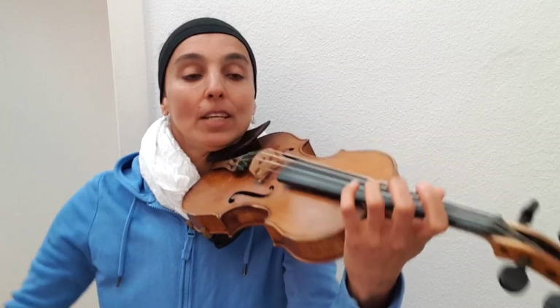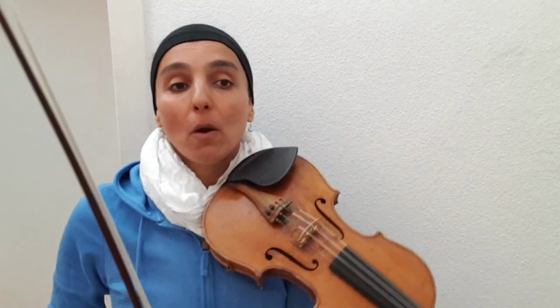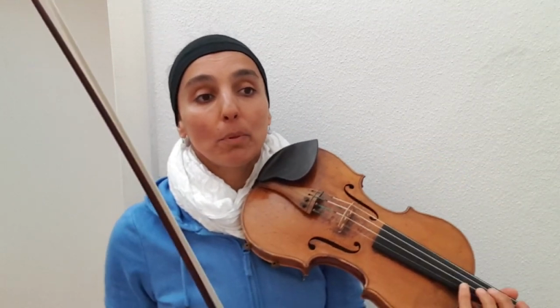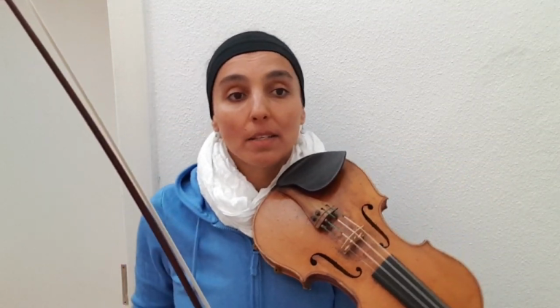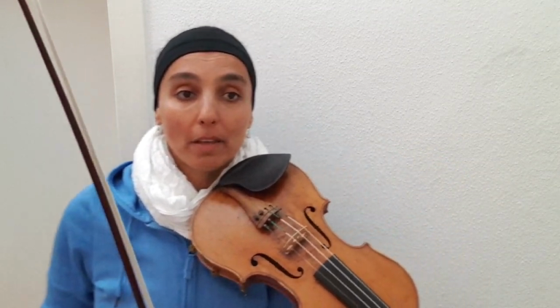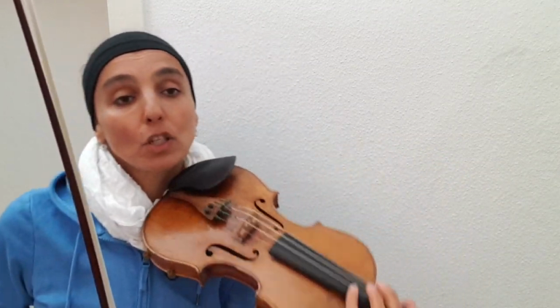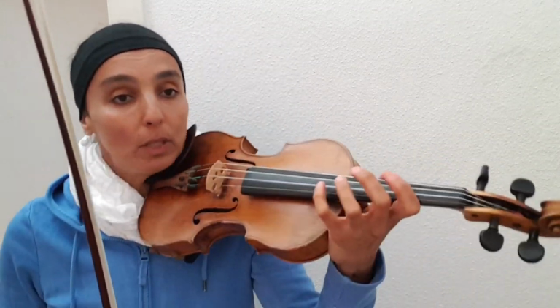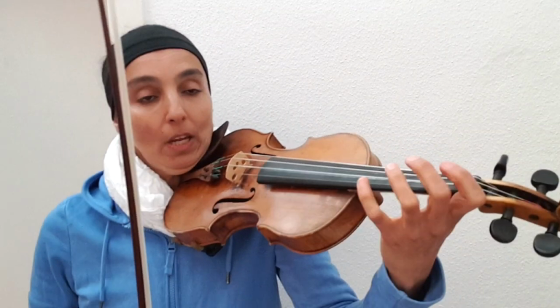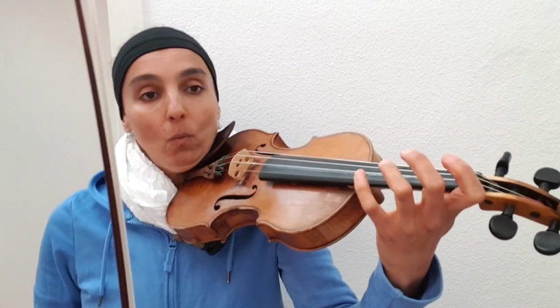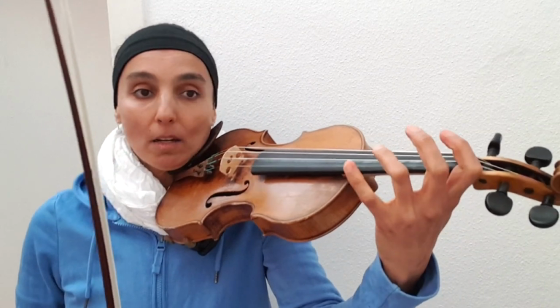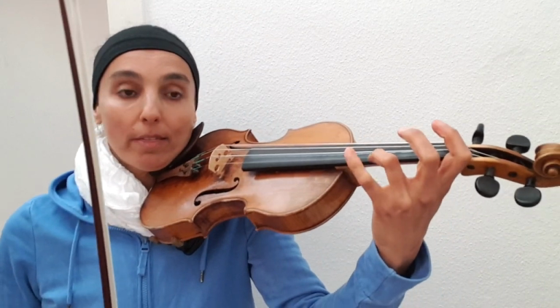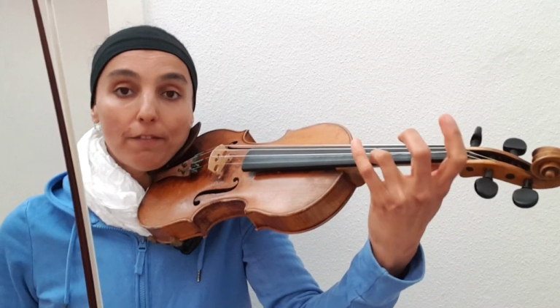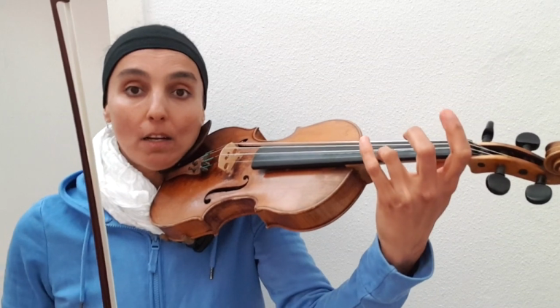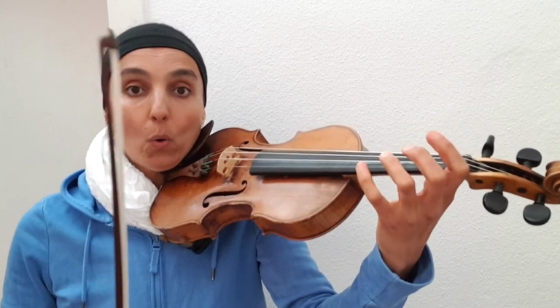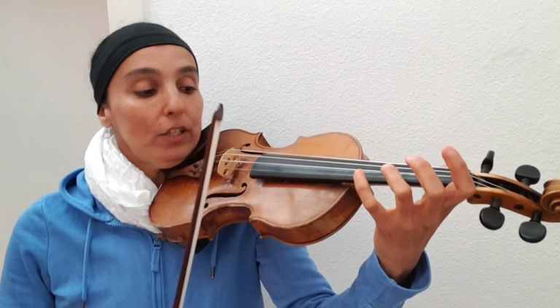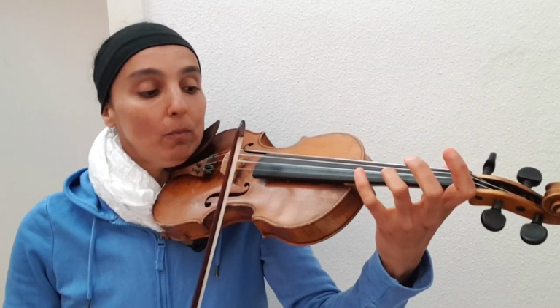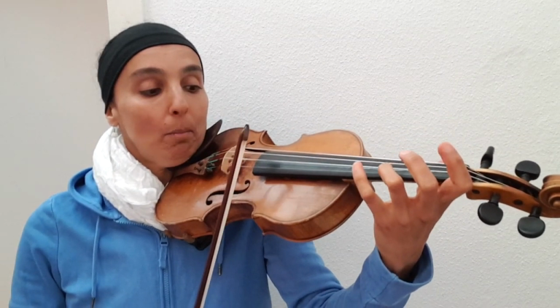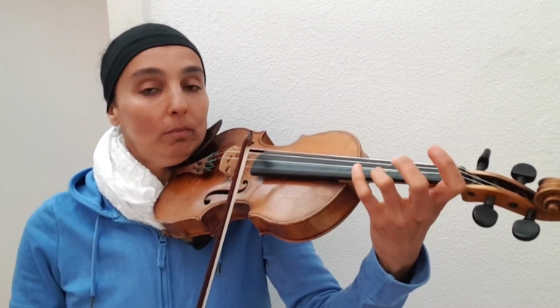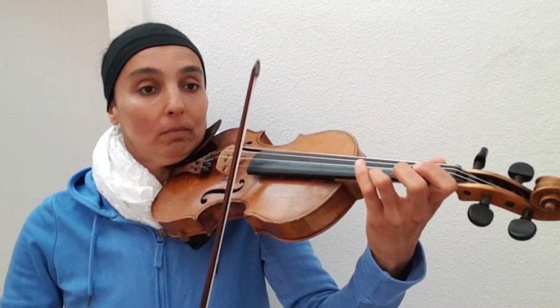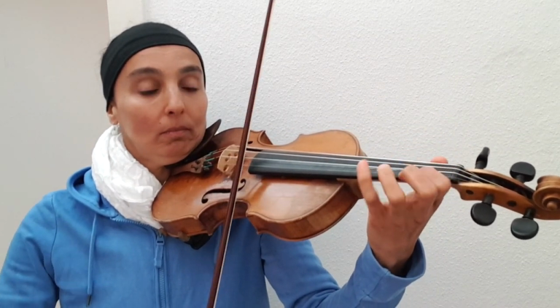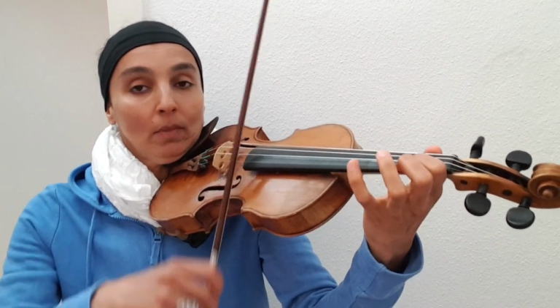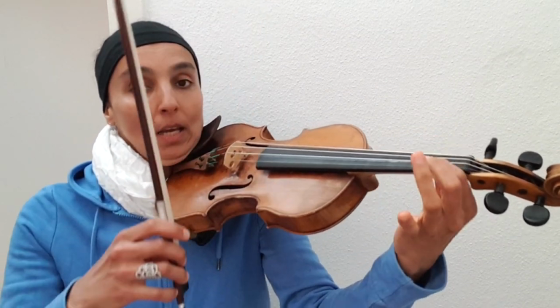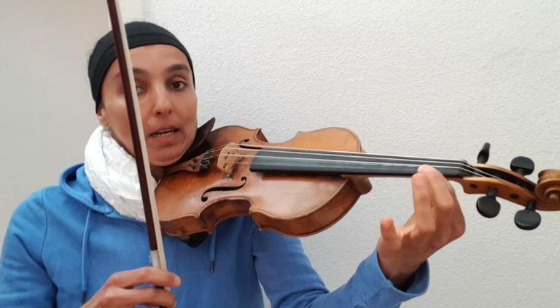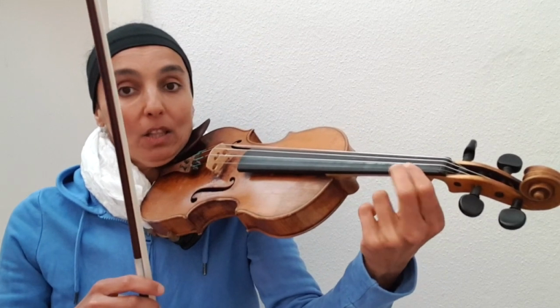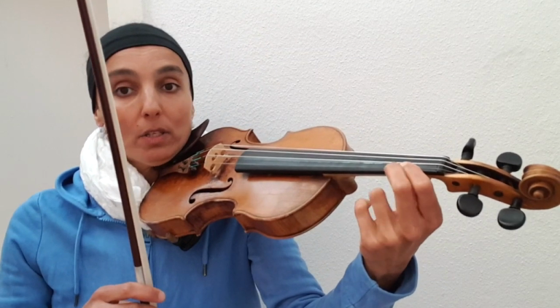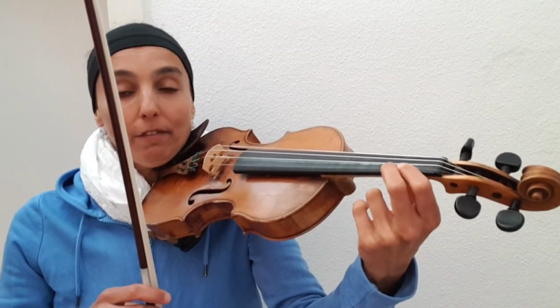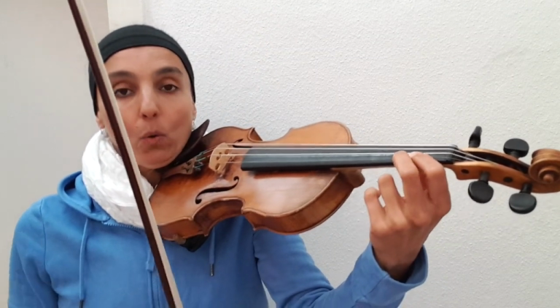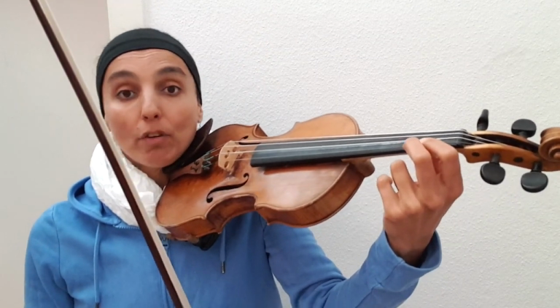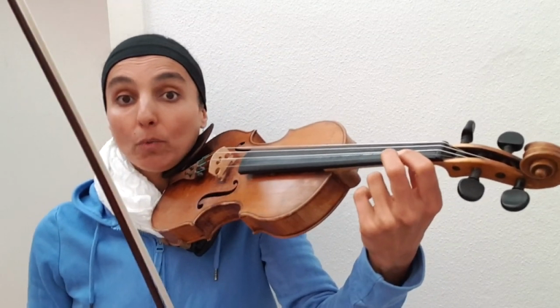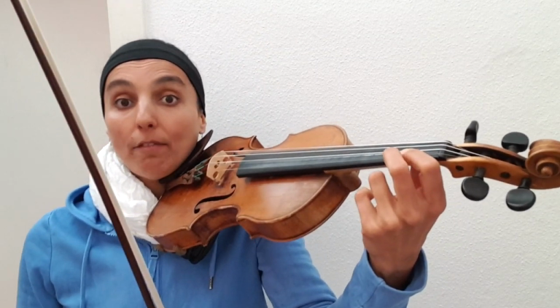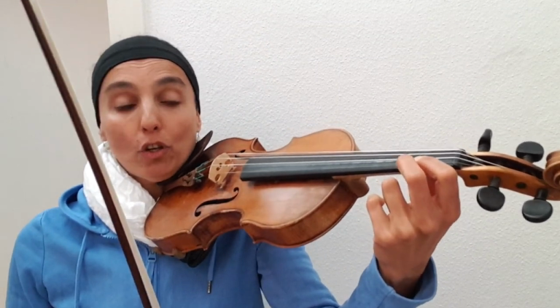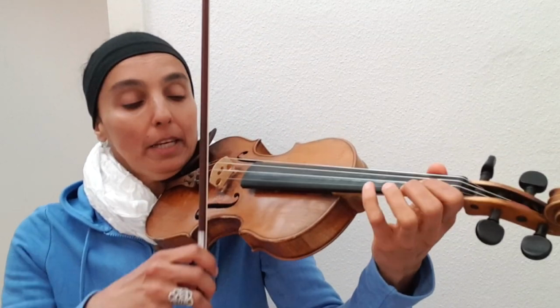So now we can practice it together, slowly. We start with a third finger on an E string, with a bow, and then comes the low second finger on an E string, because we don't have a G sharp in the key.